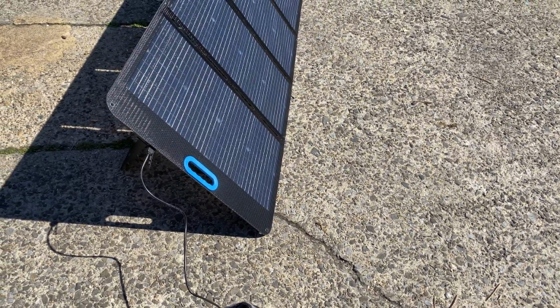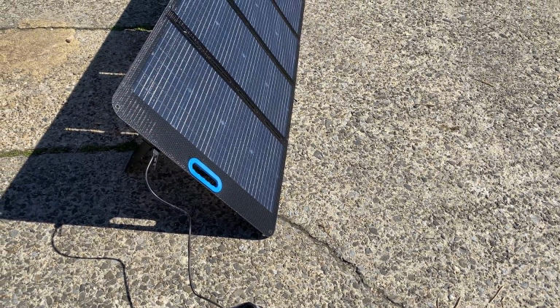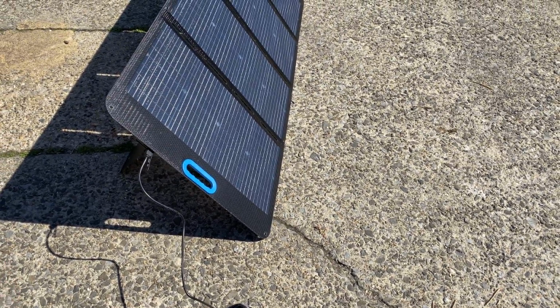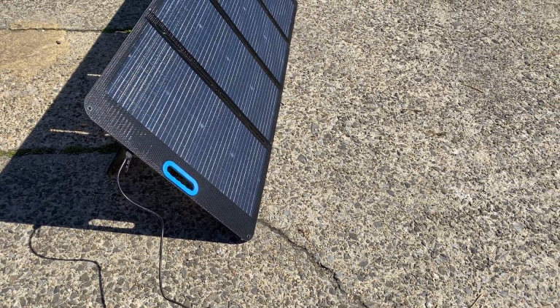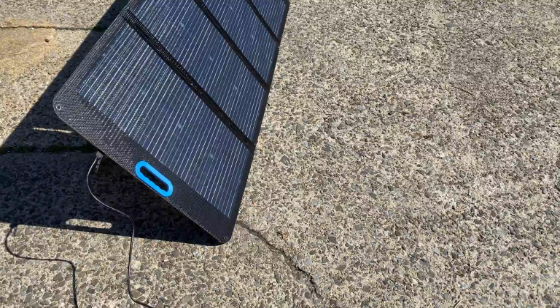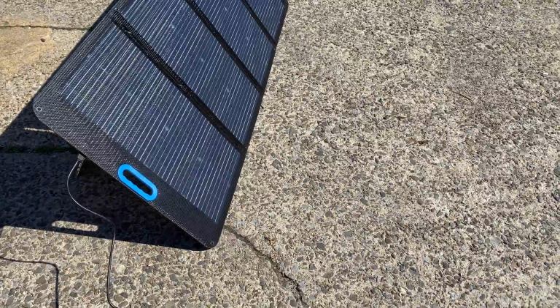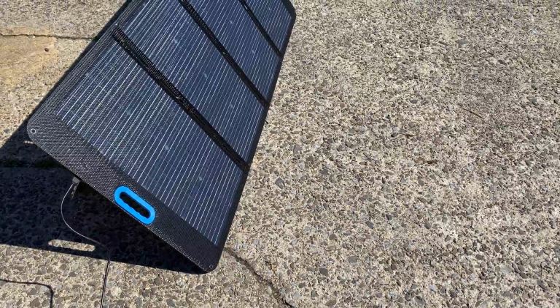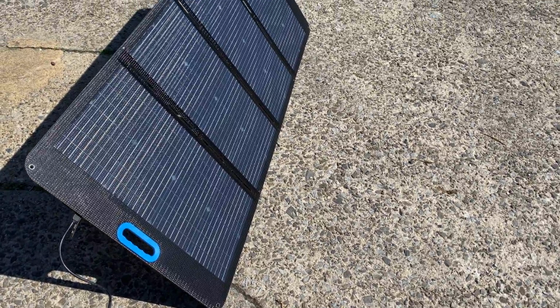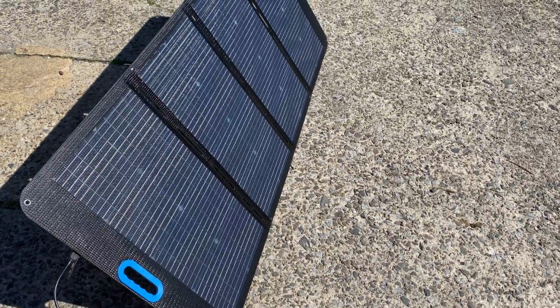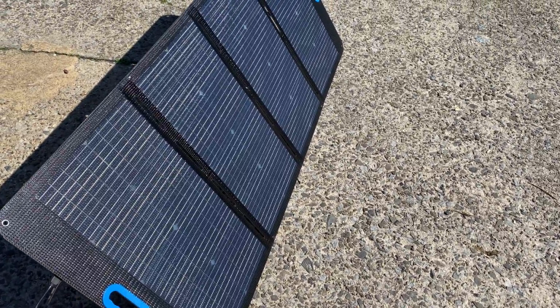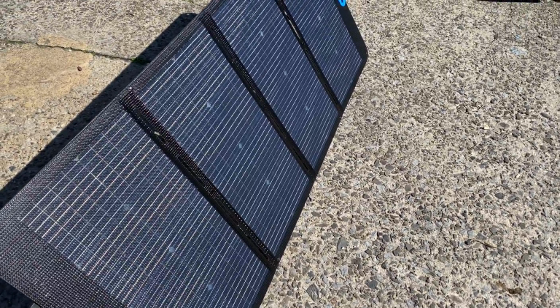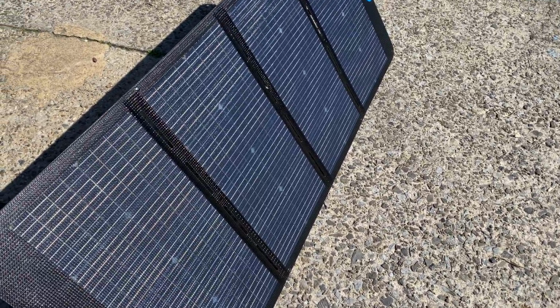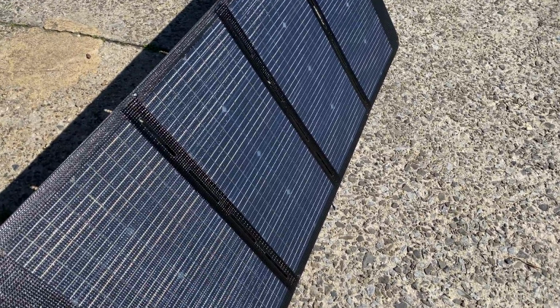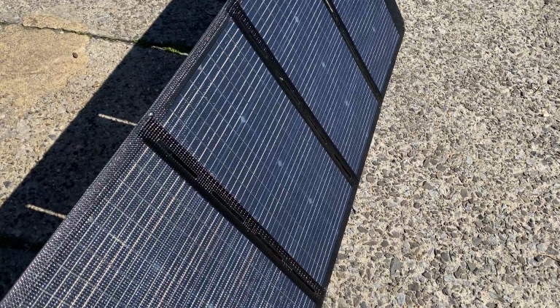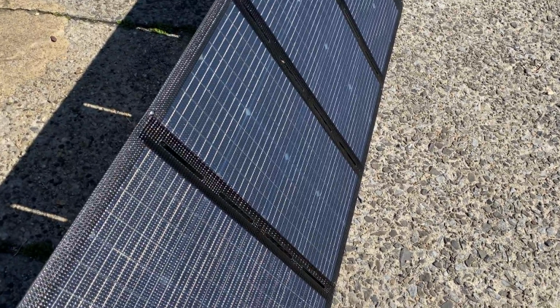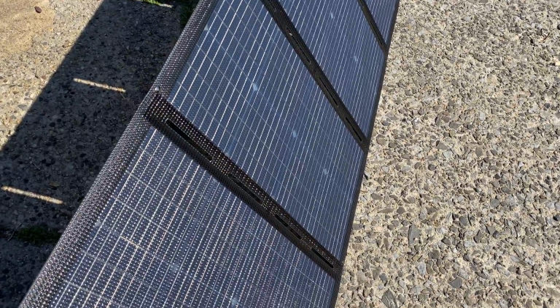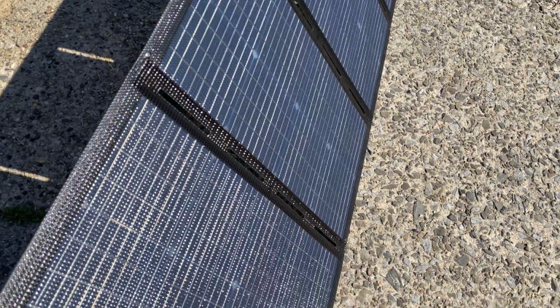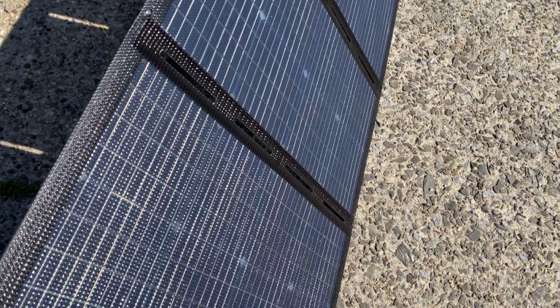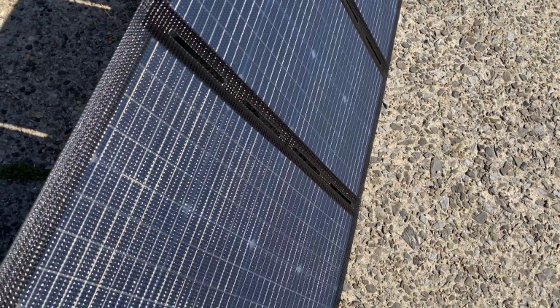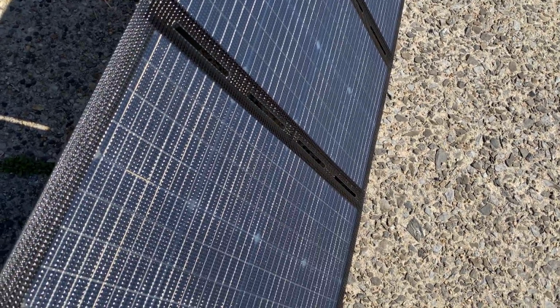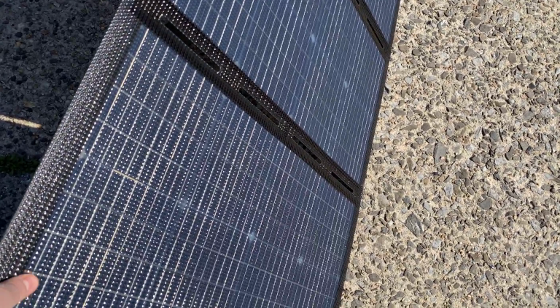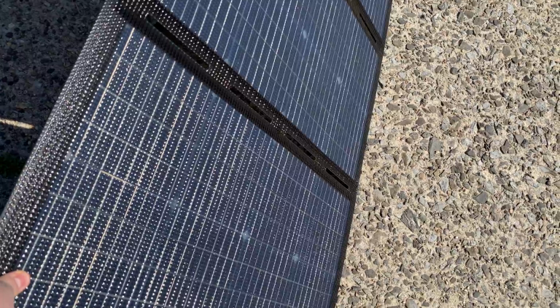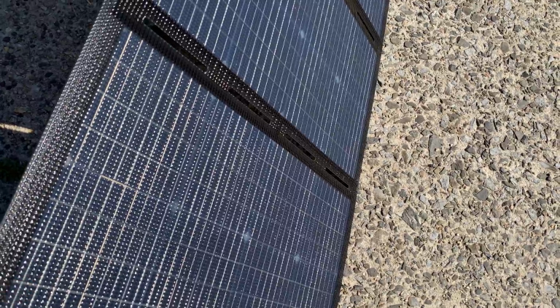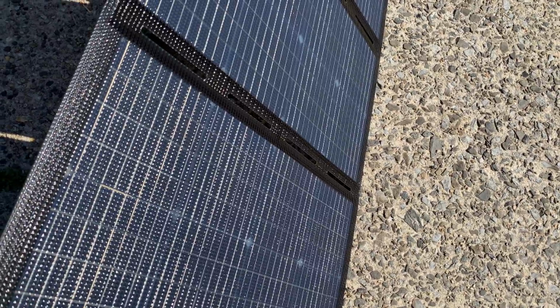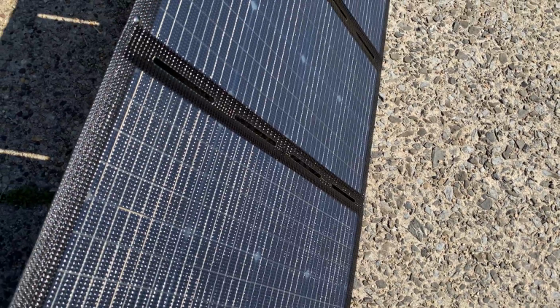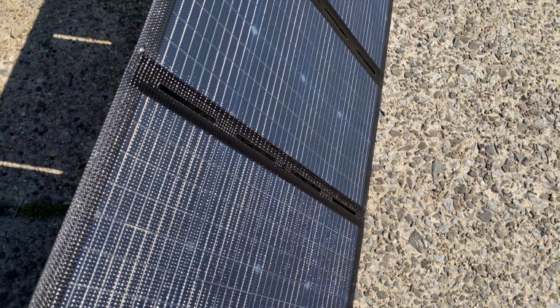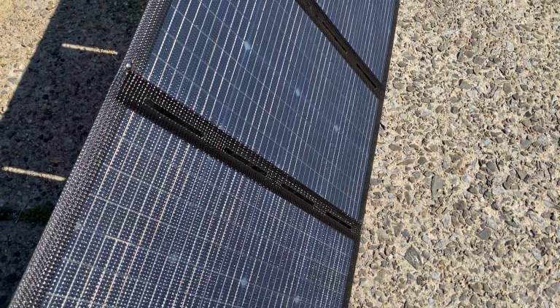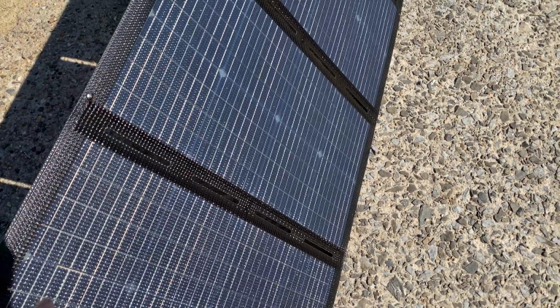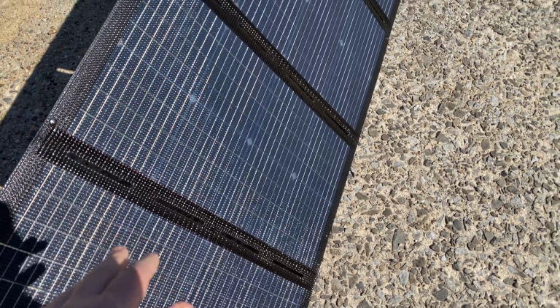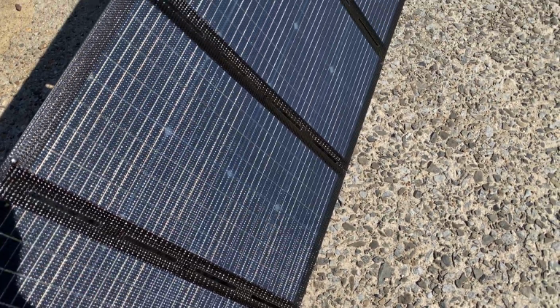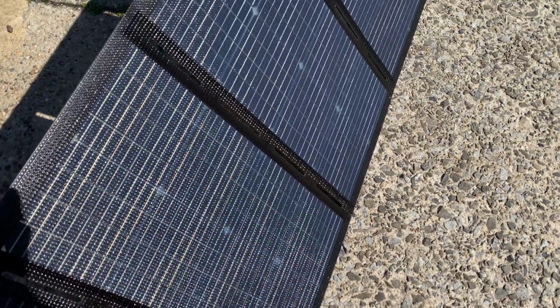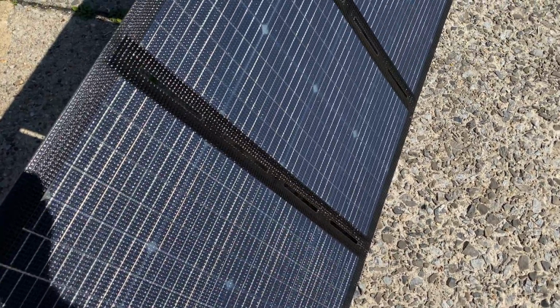I'm actually pretty impressed with this solar panel and I'm enjoying the quality here. This whole thing feels like a single piece of laminated plastic.